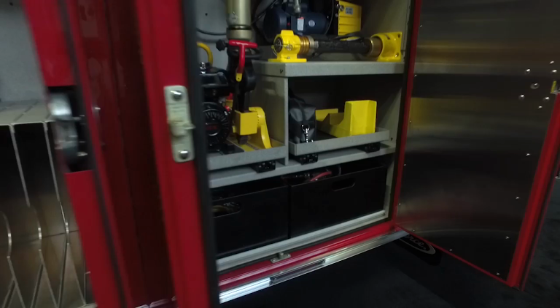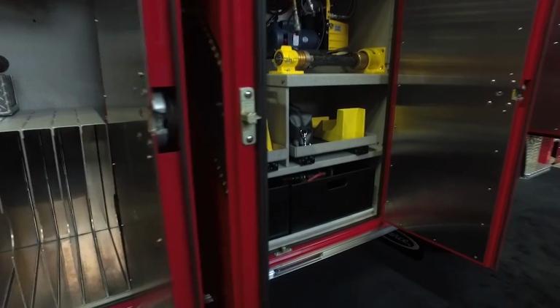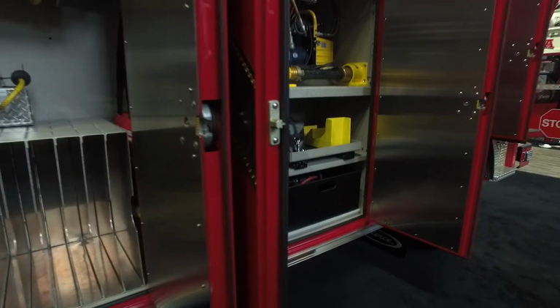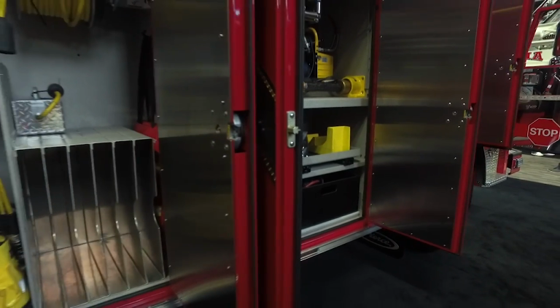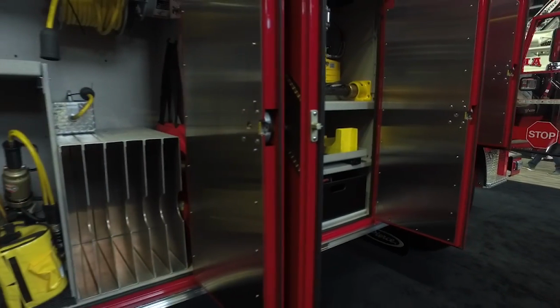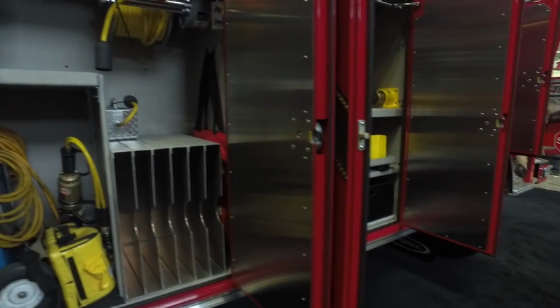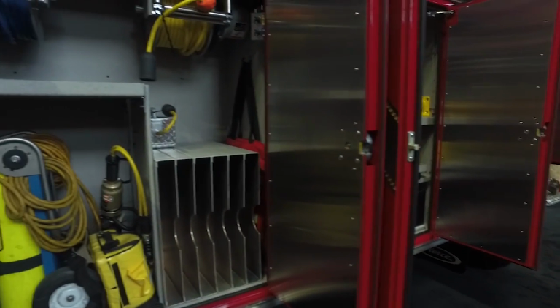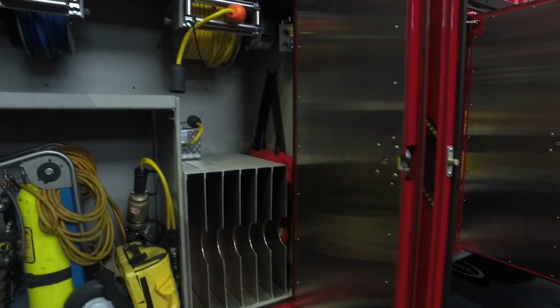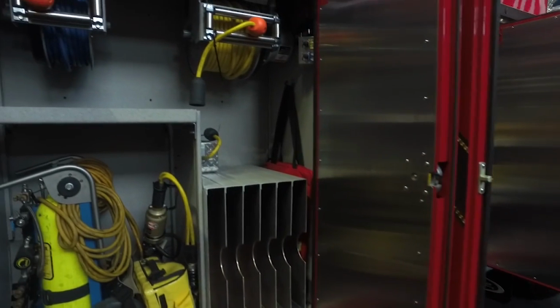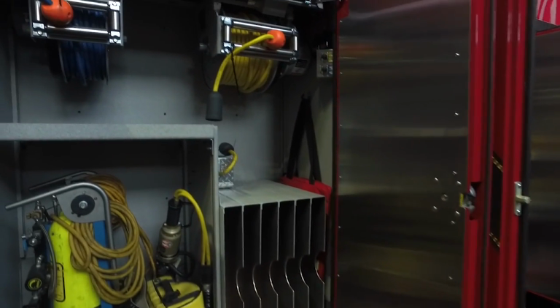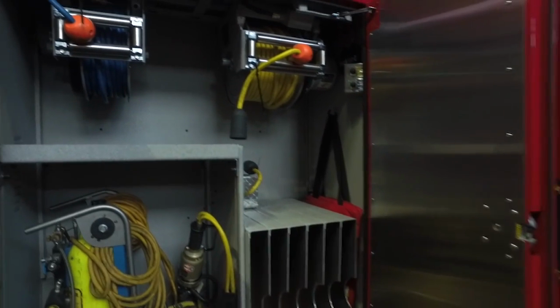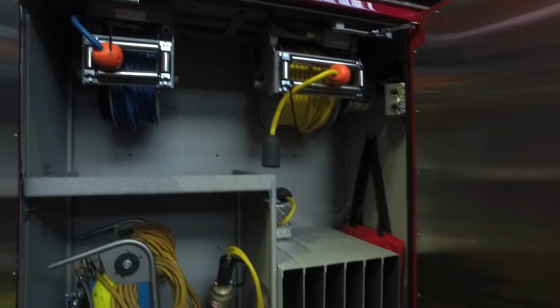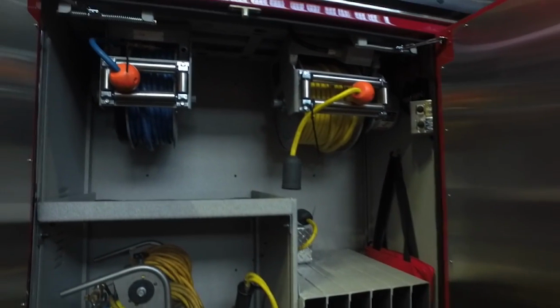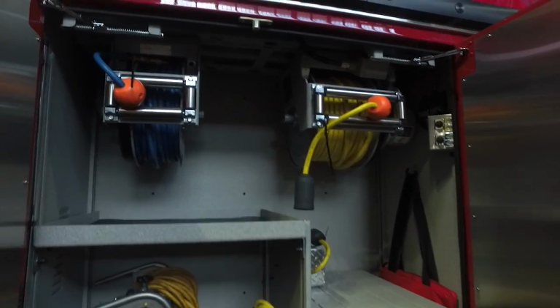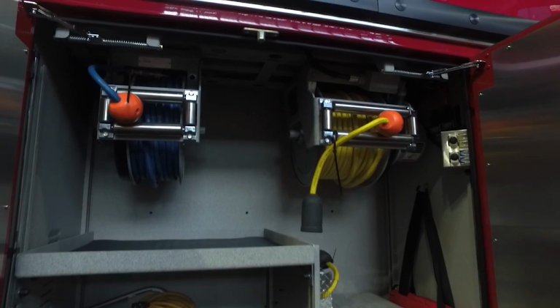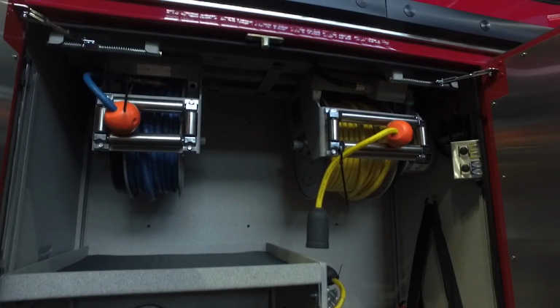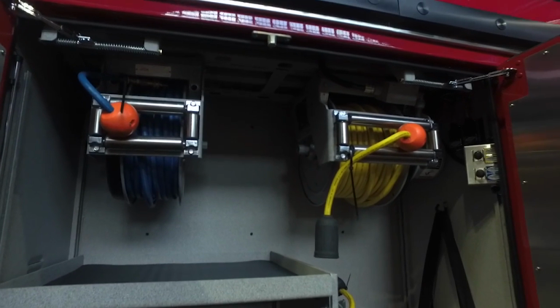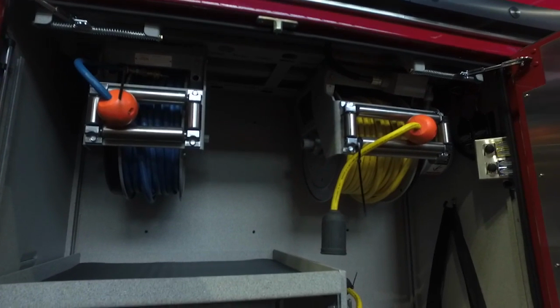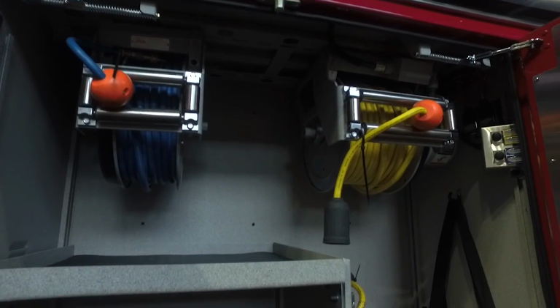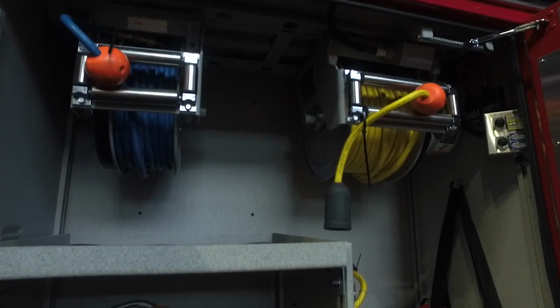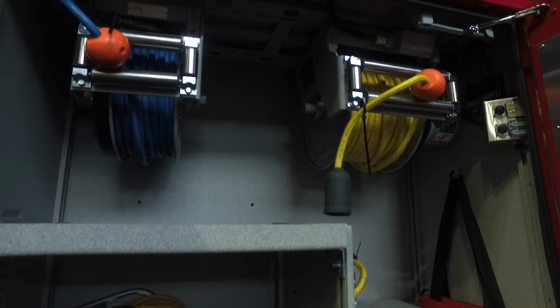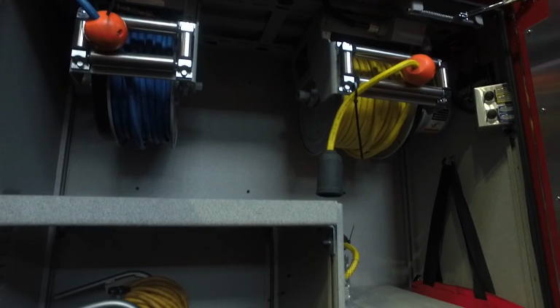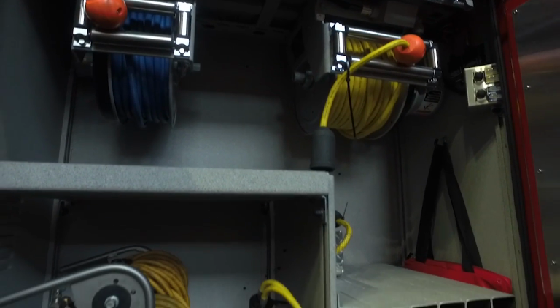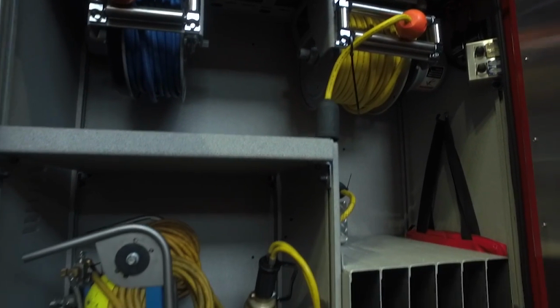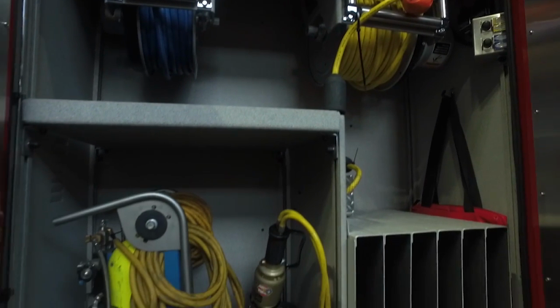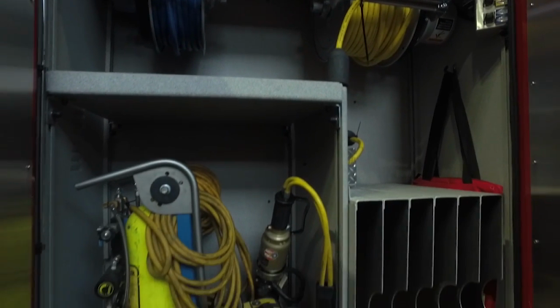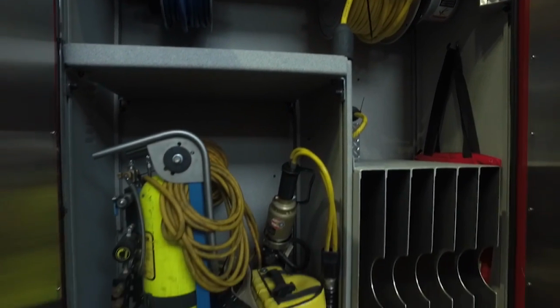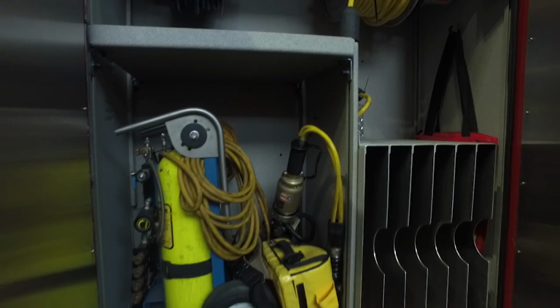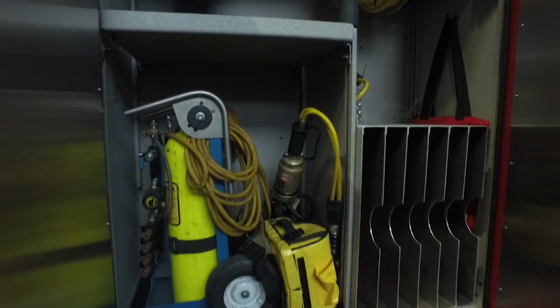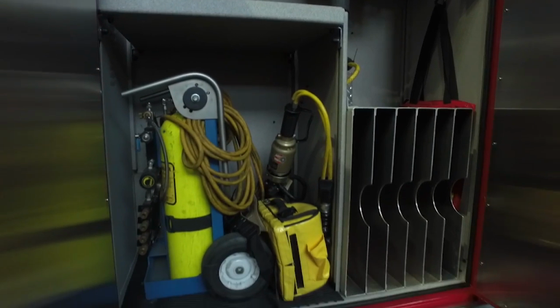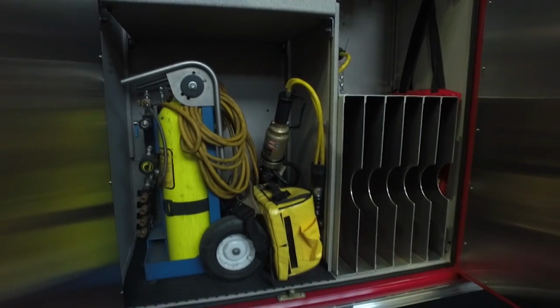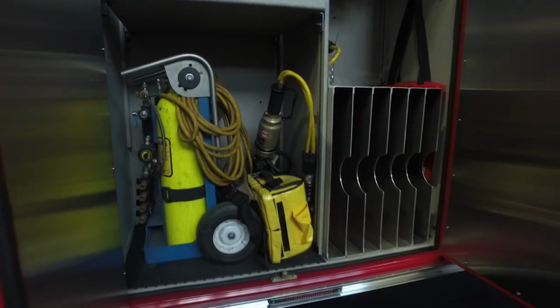Coming back, we have an air system compartment where they carry their air cart, air reels, and air bags, as well as their escape packs for confined space. They also have a battery-powered extrication tool in this compartment.